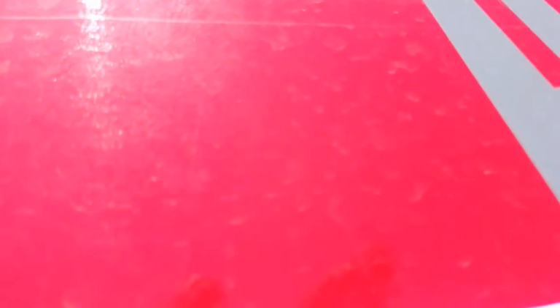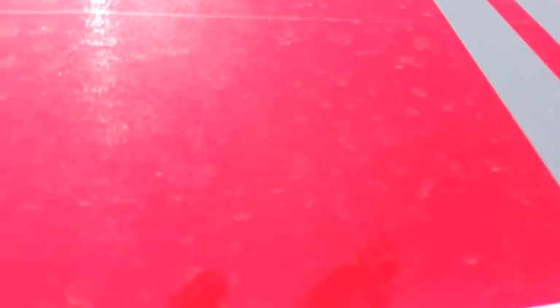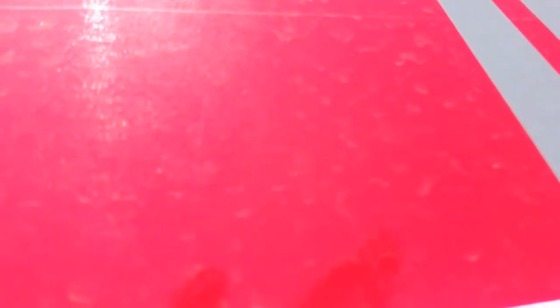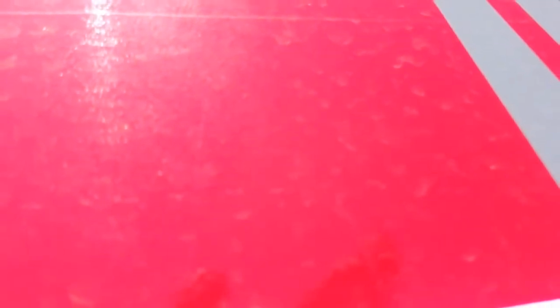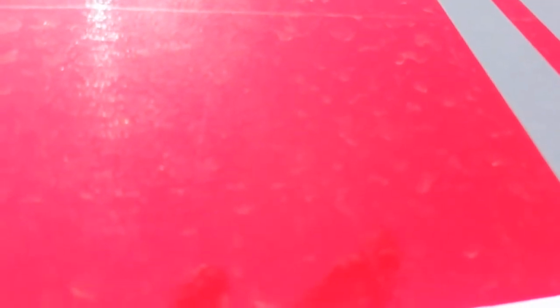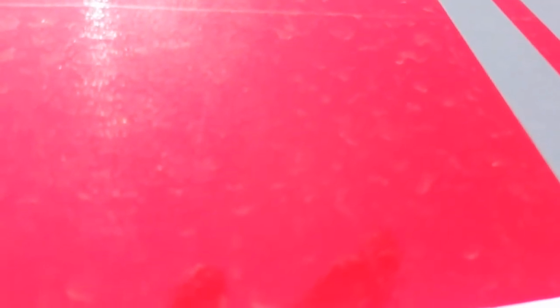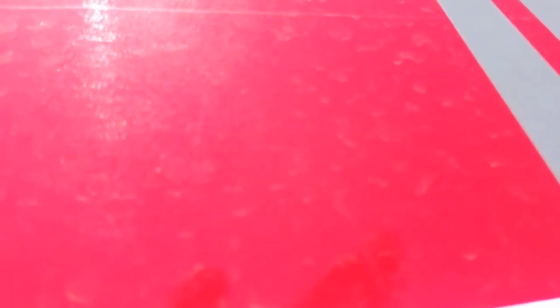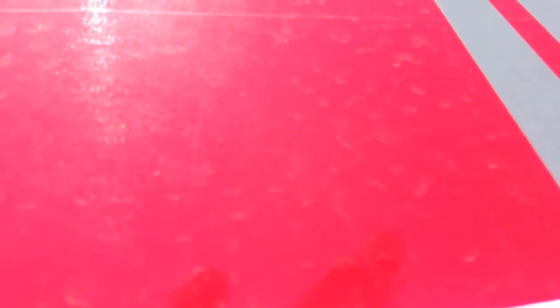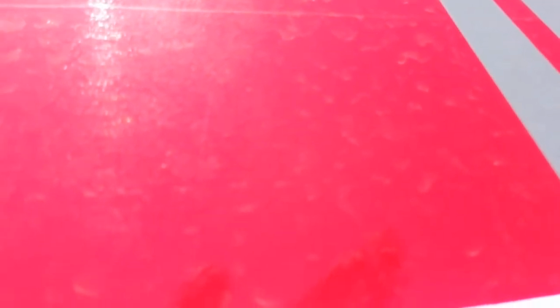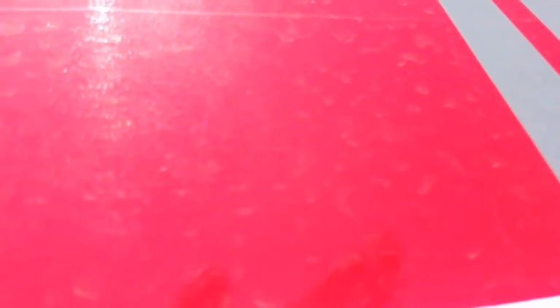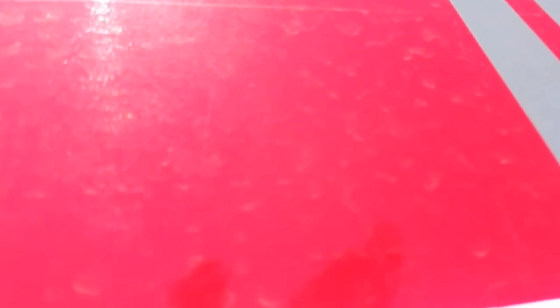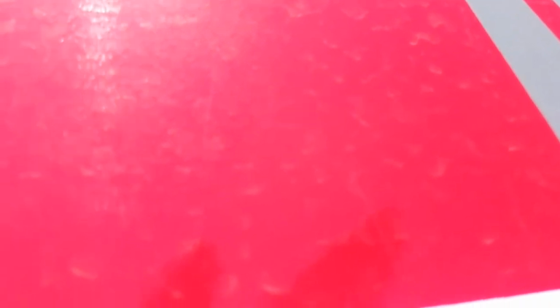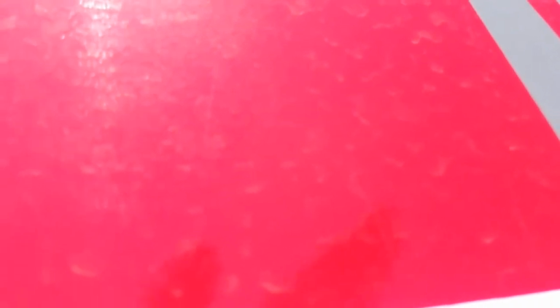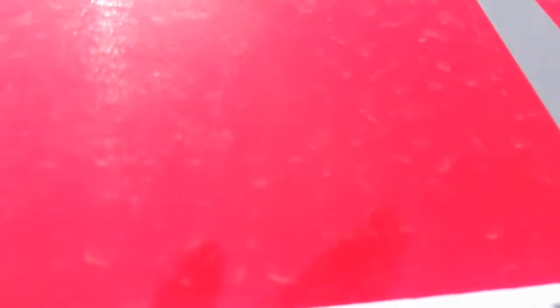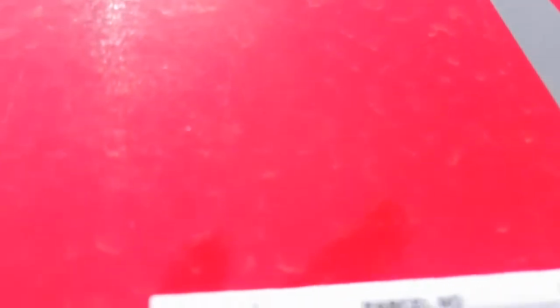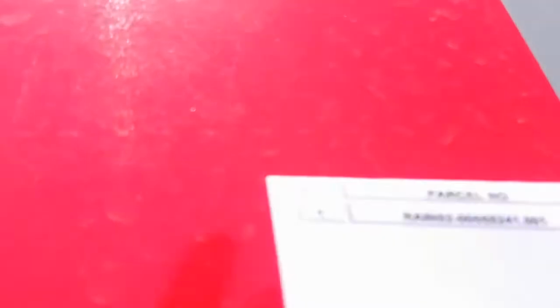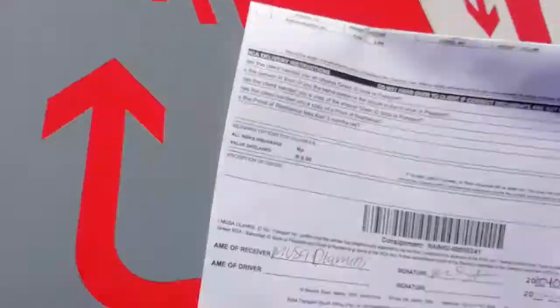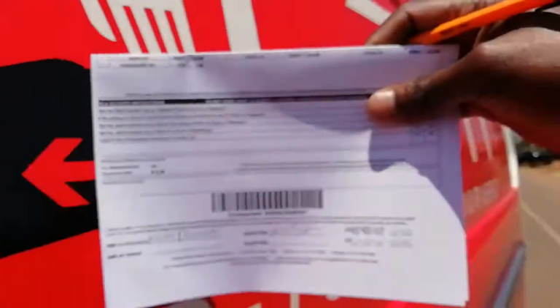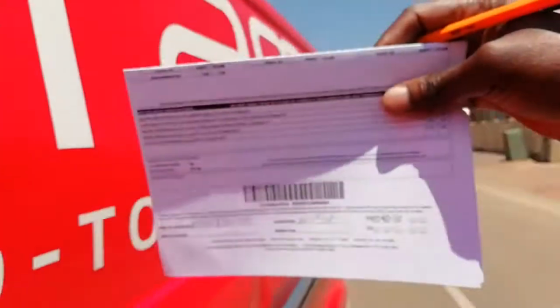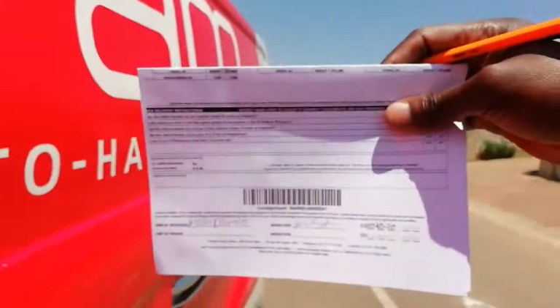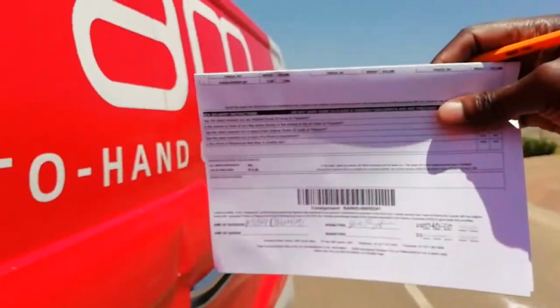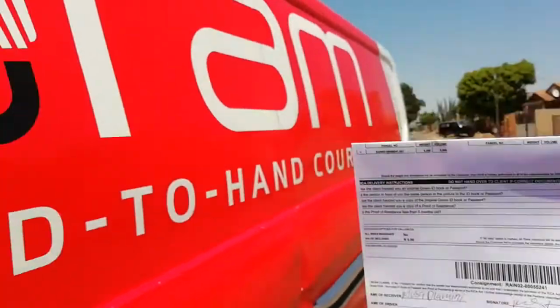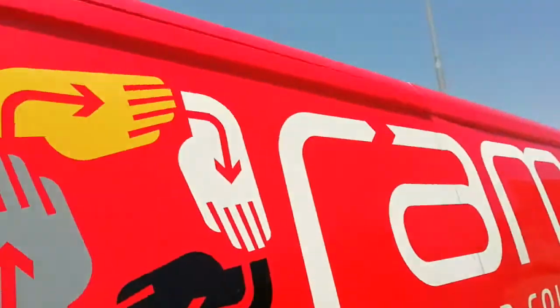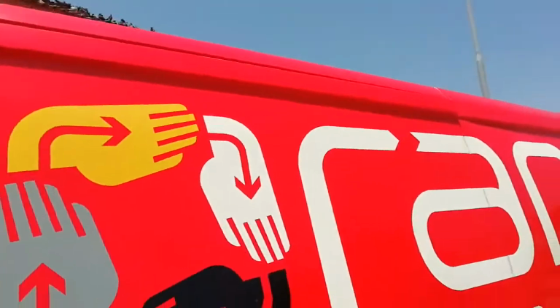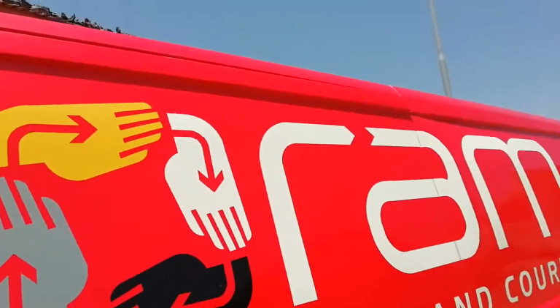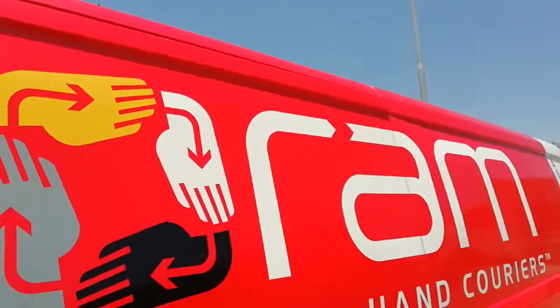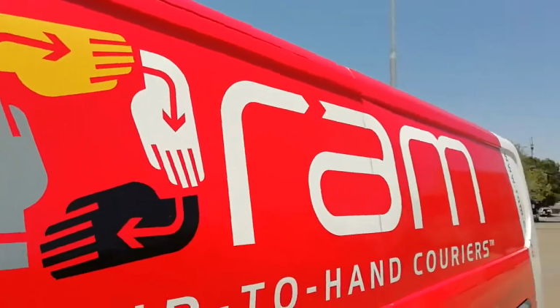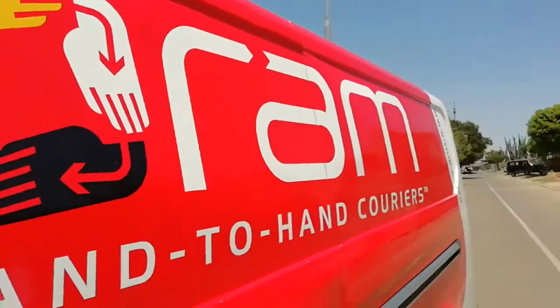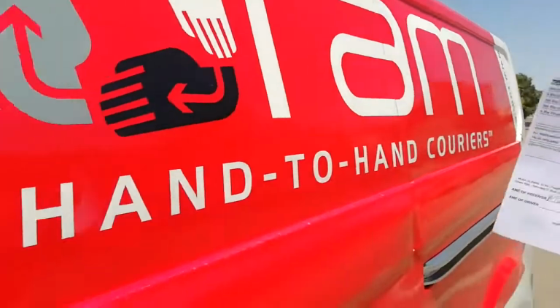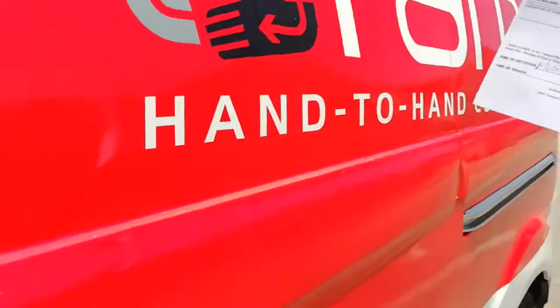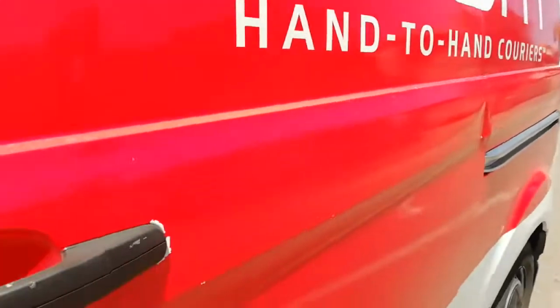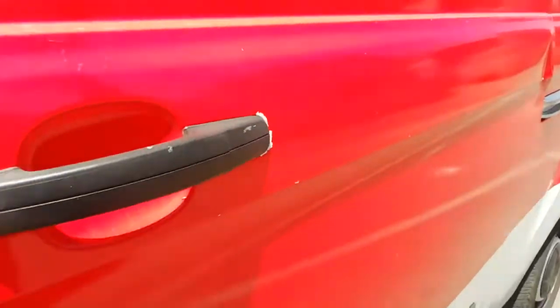It's gonna be 2020. So you have to sign something like this, then they bring it for you and give you another one.